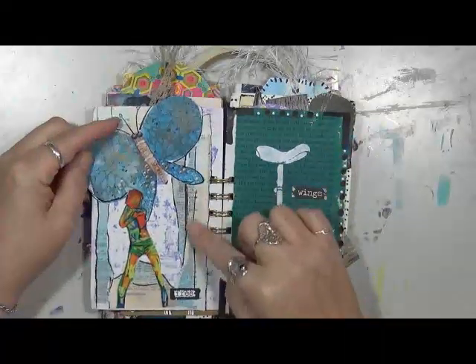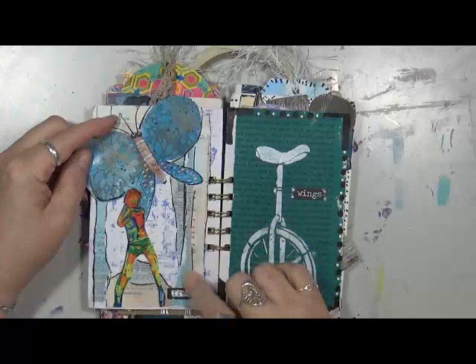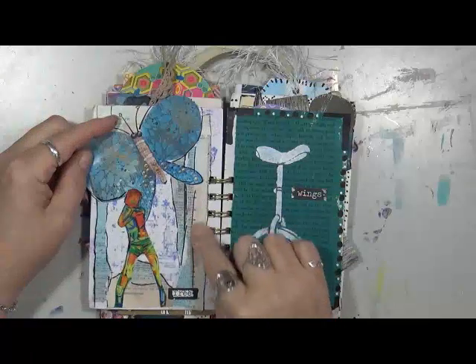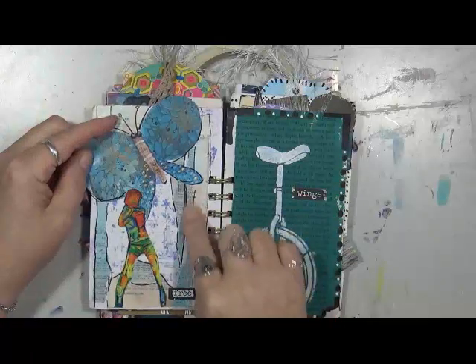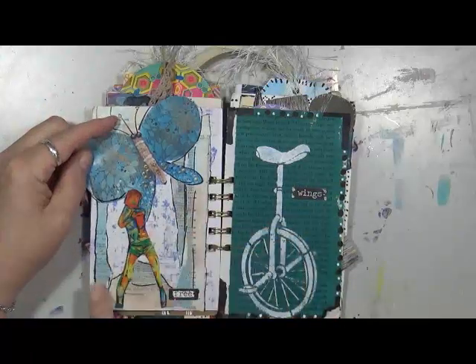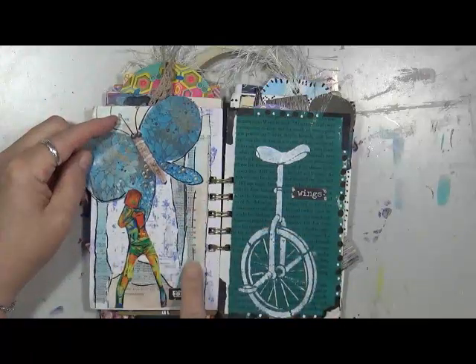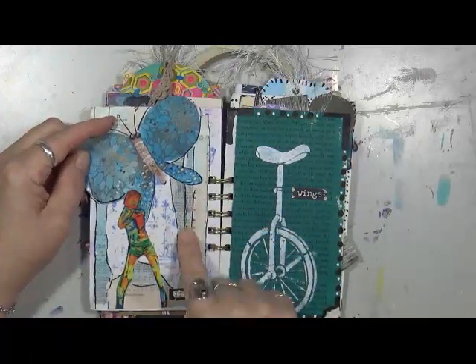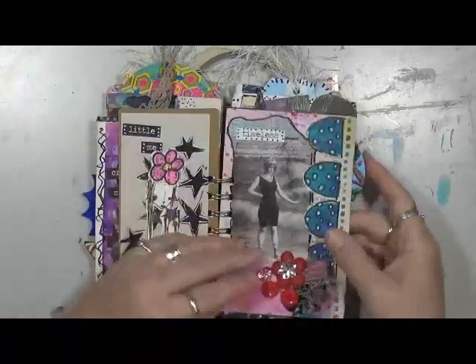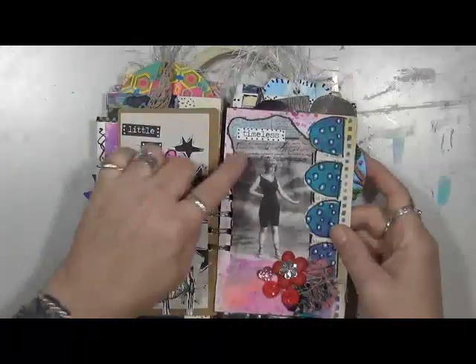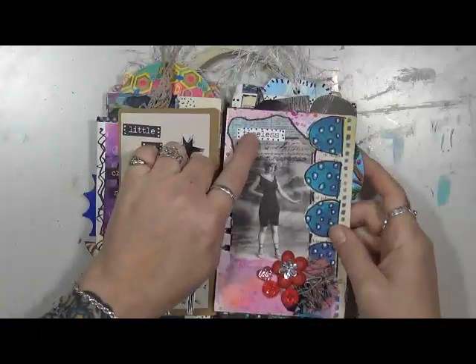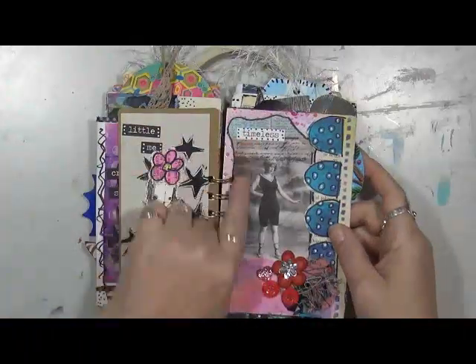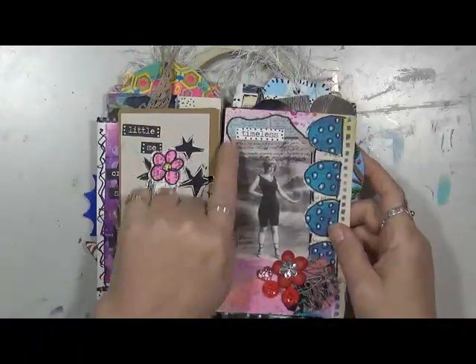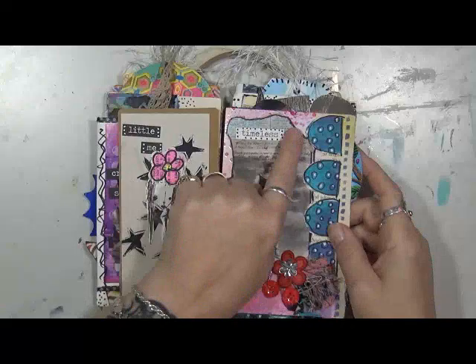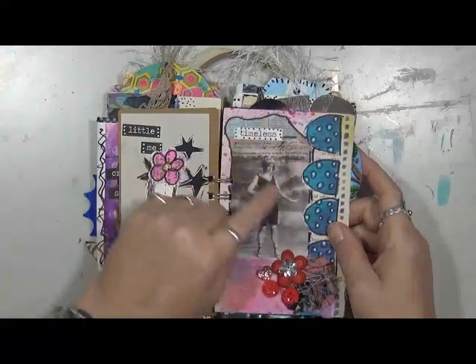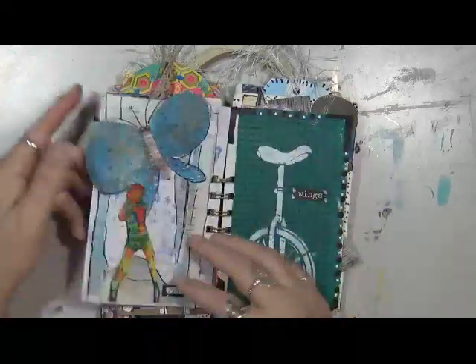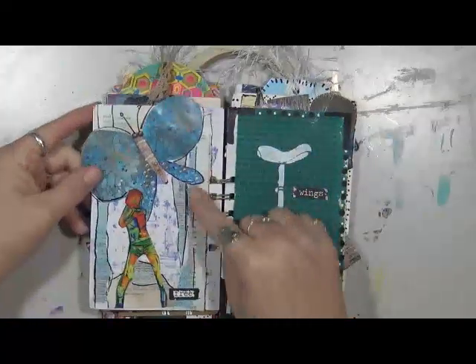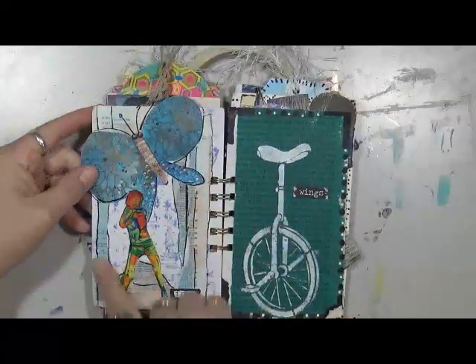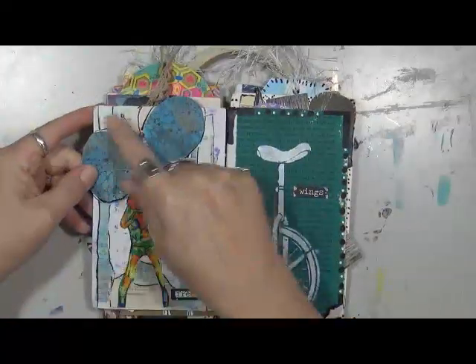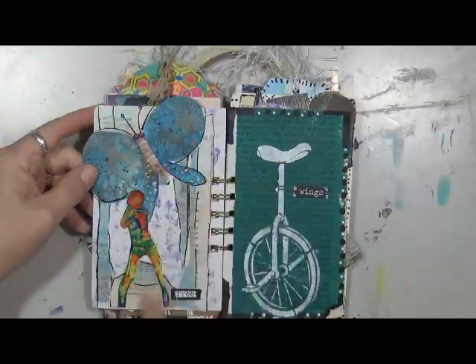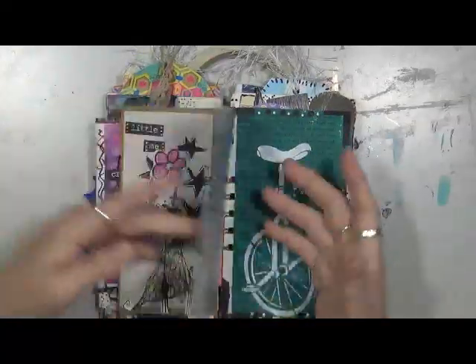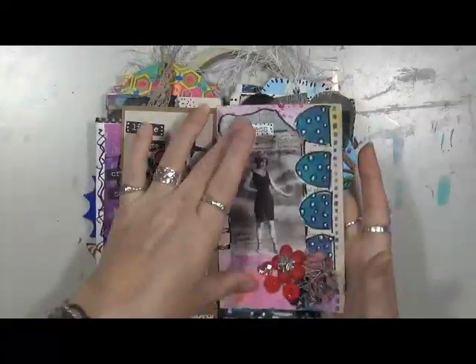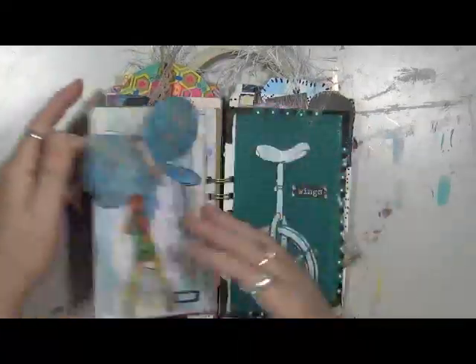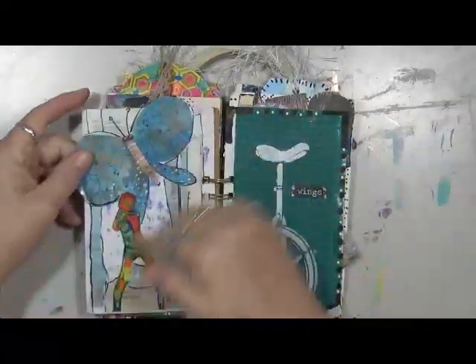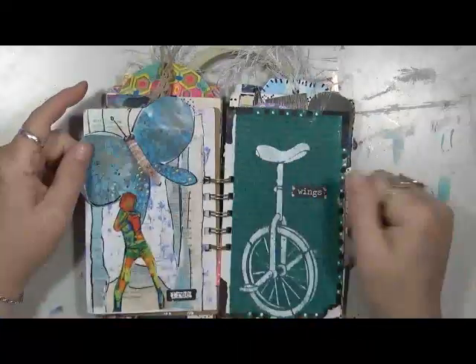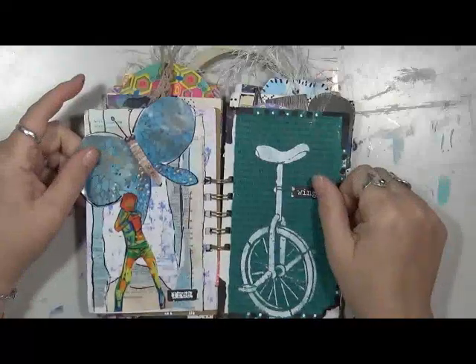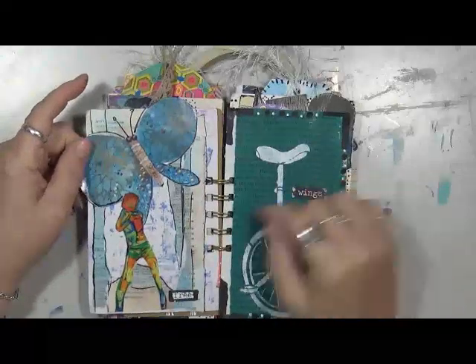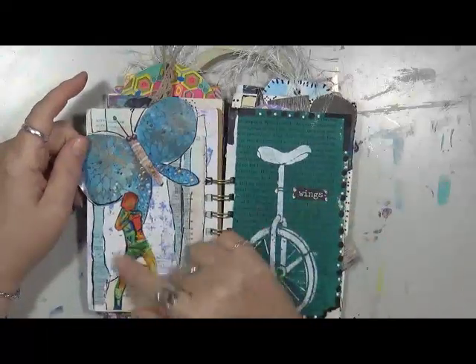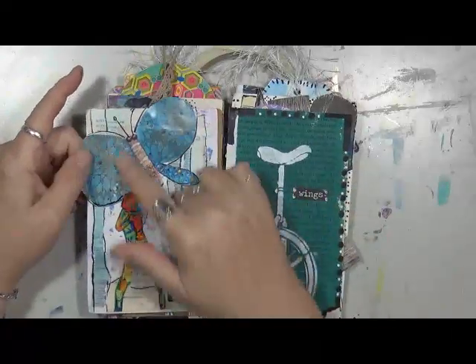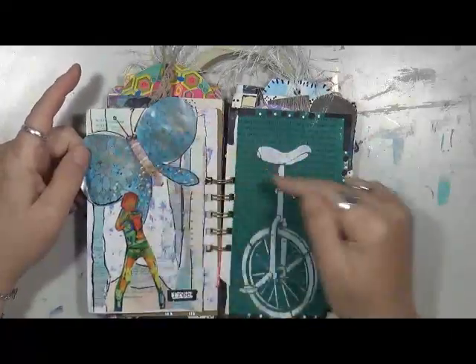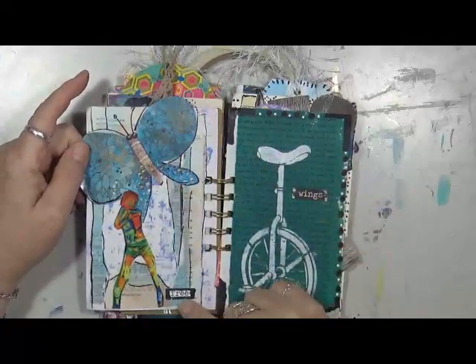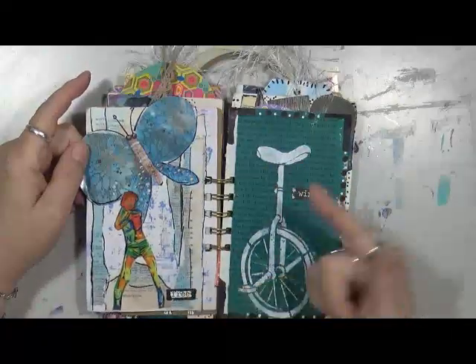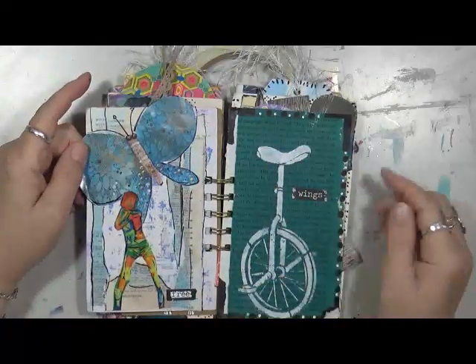This girl I found in a magazine — I thought she was cool. Same with the butterfly. The background actually came out of a magazine as well. I think the background goes with this lady because it has the same blue, so I just used the pieces I didn't want over here on the next page.